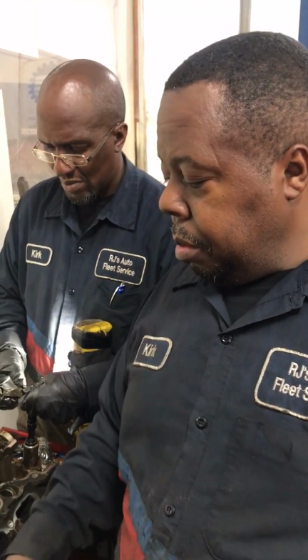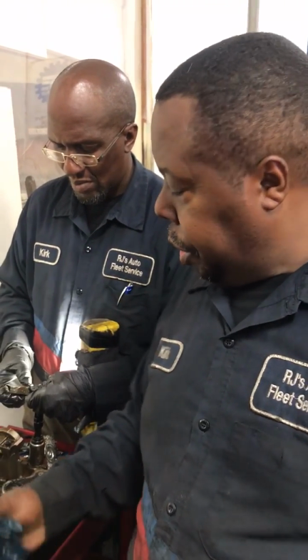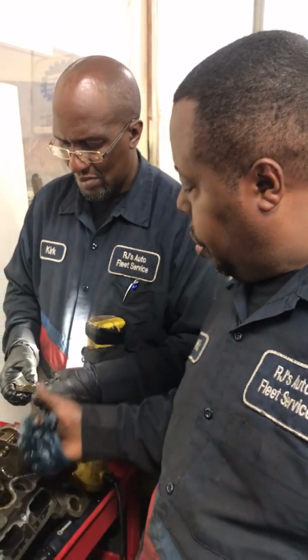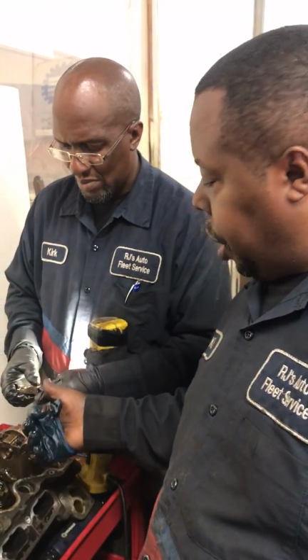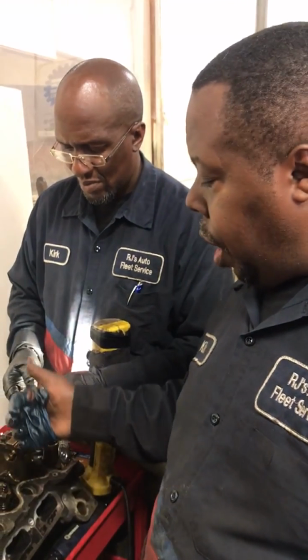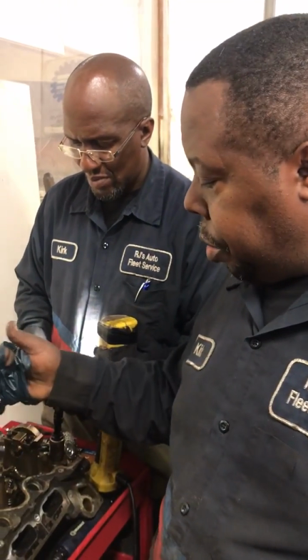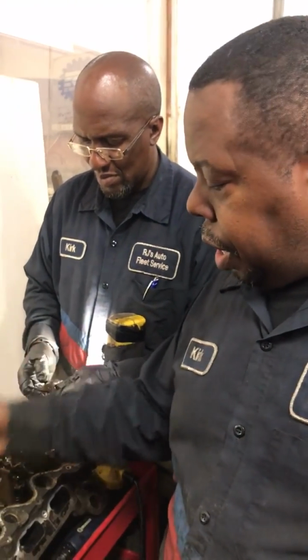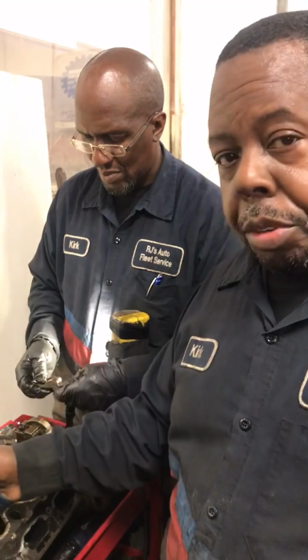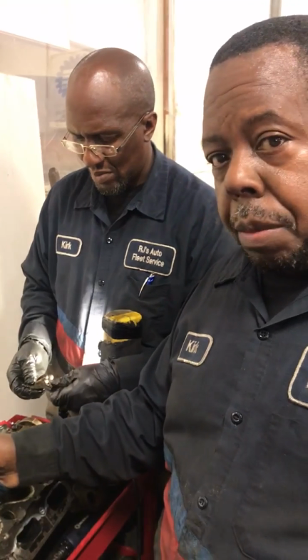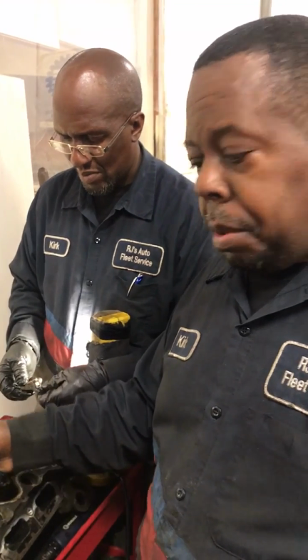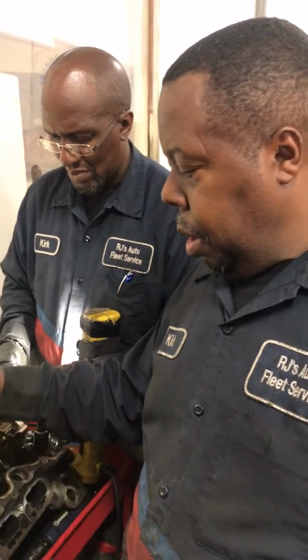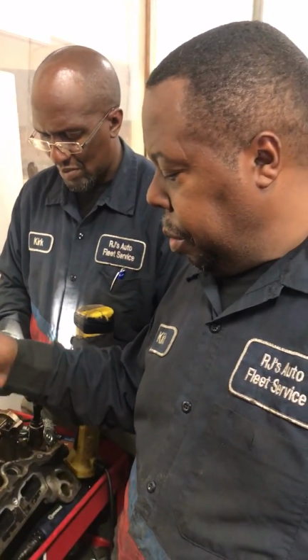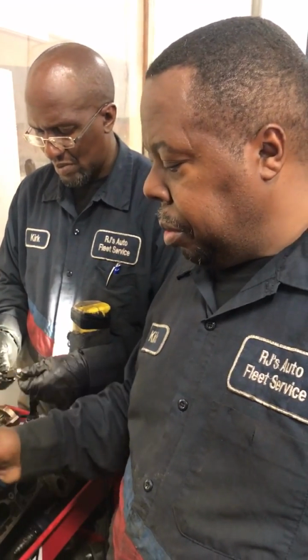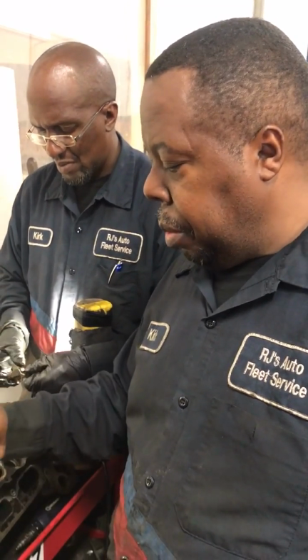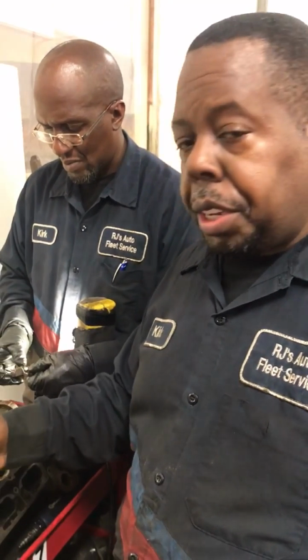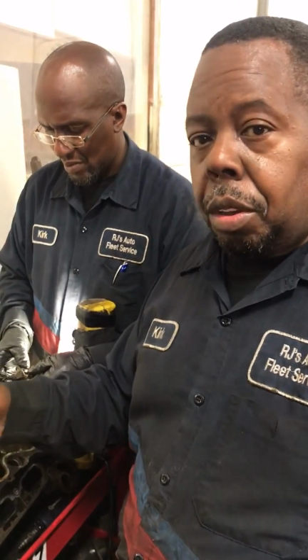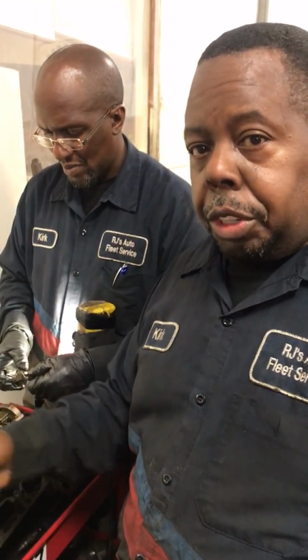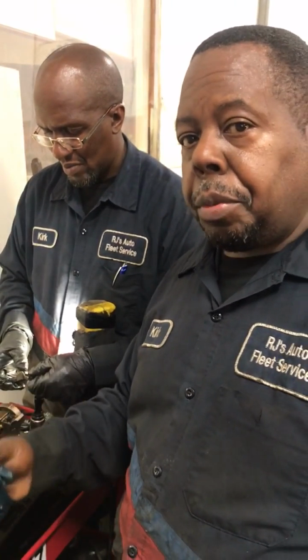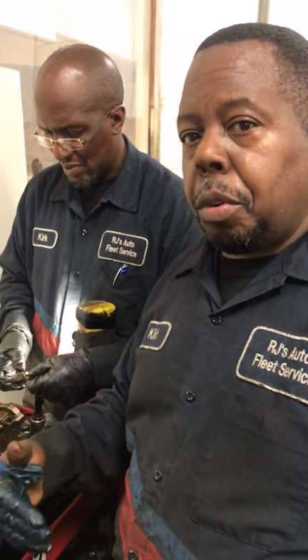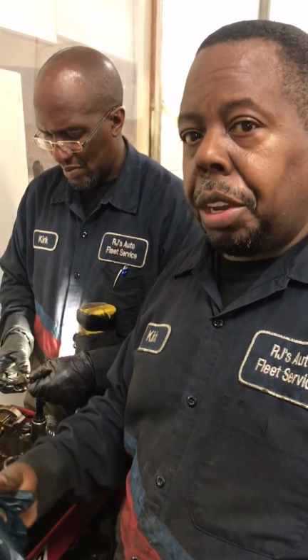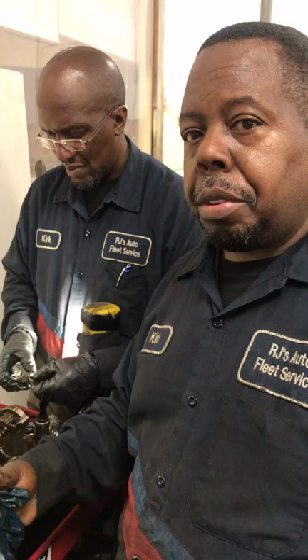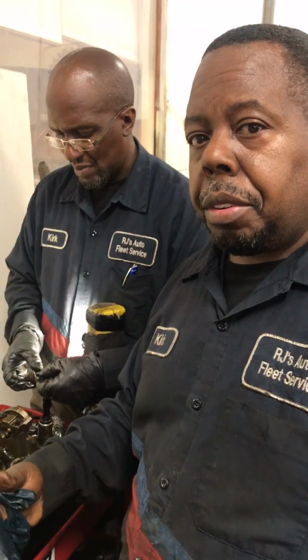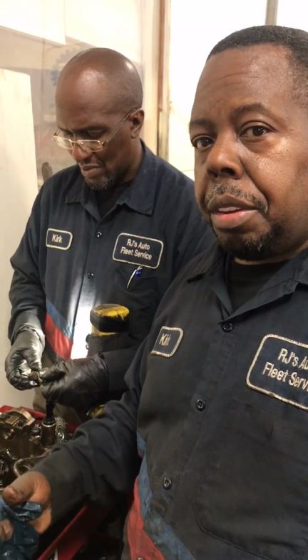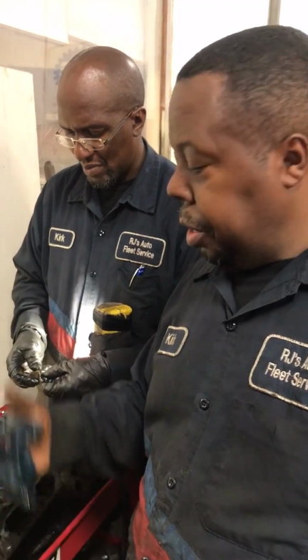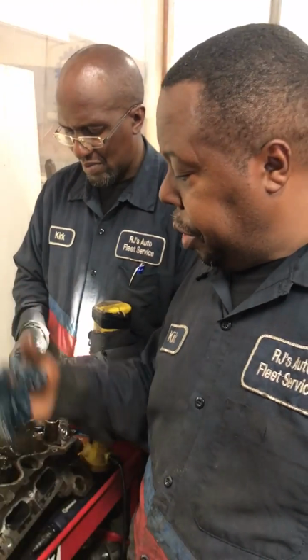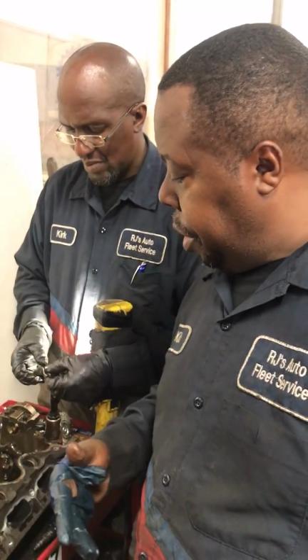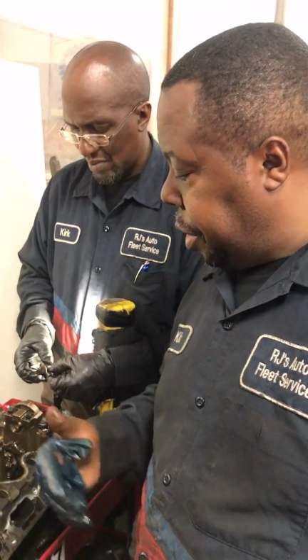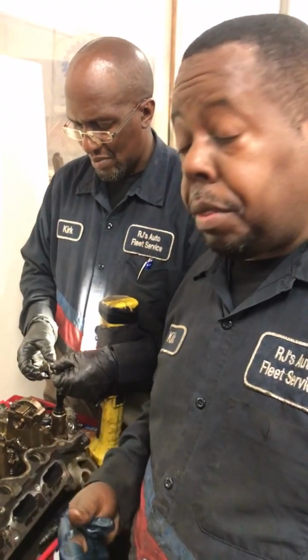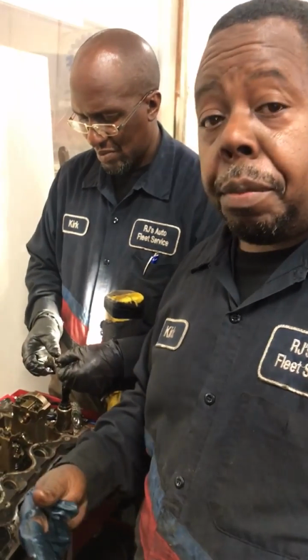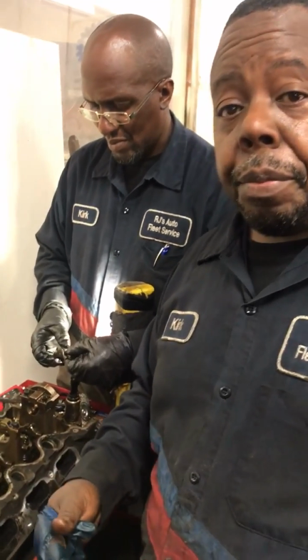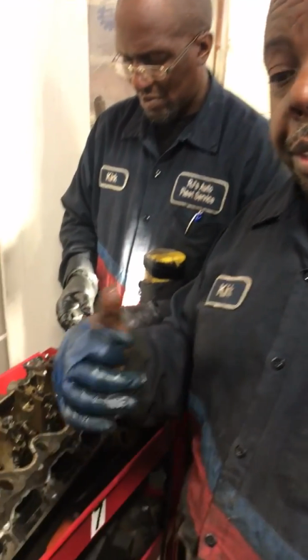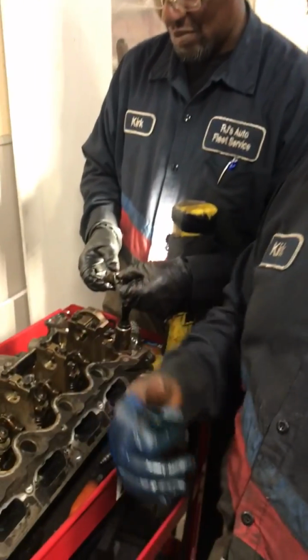We're going to continue checking the rockers, check every push rod, then come to the determination as to what's the best way forward for this customer. This is us doing it here at ATSC Fleet. Until next video.